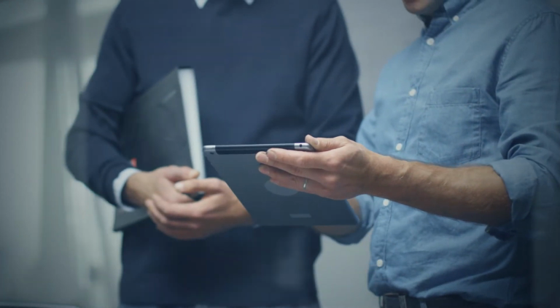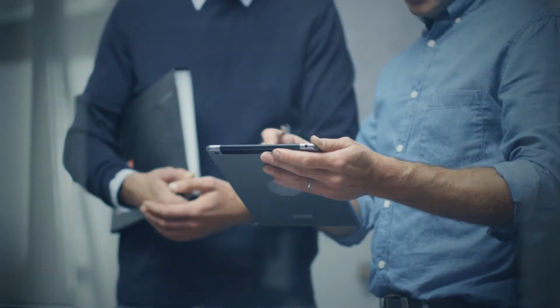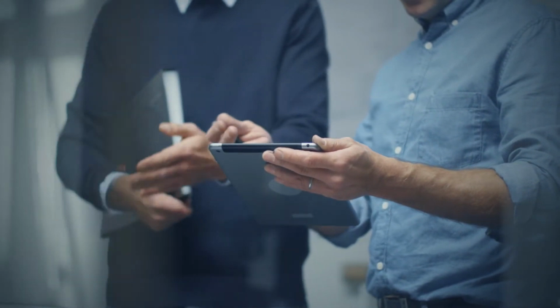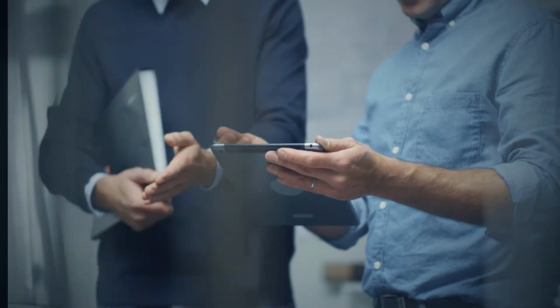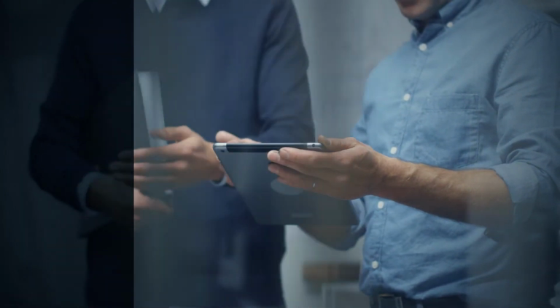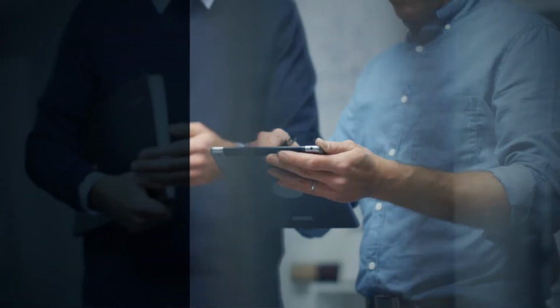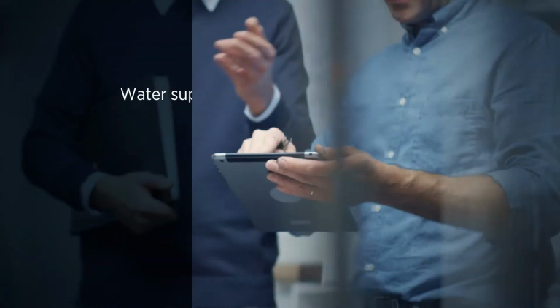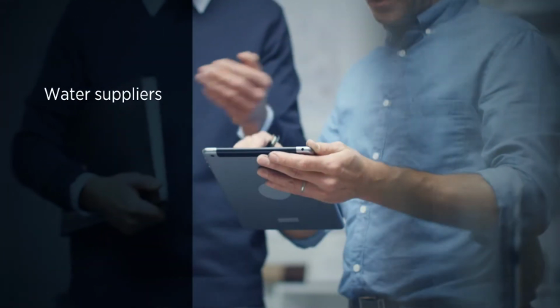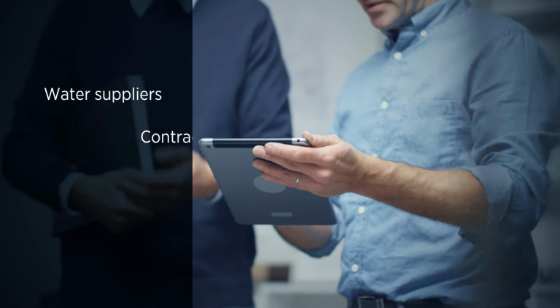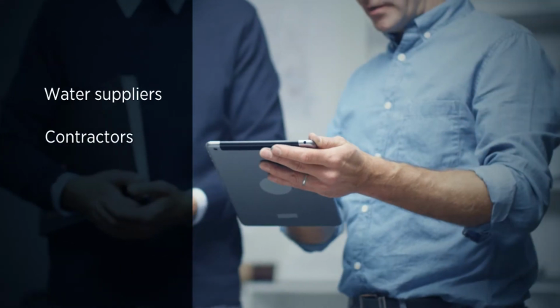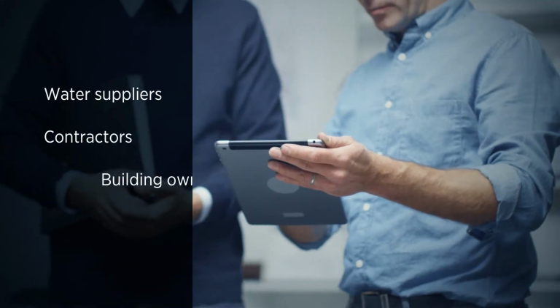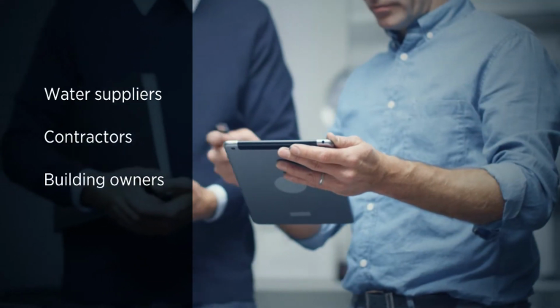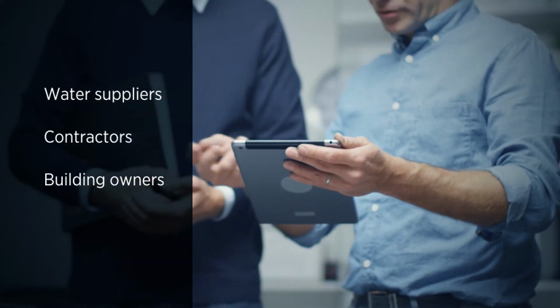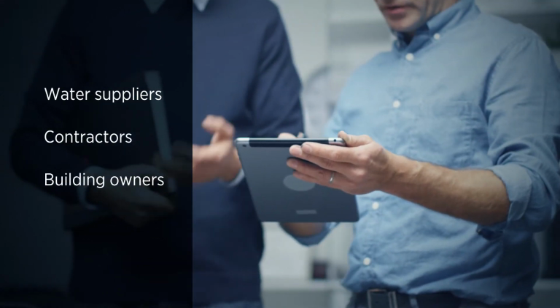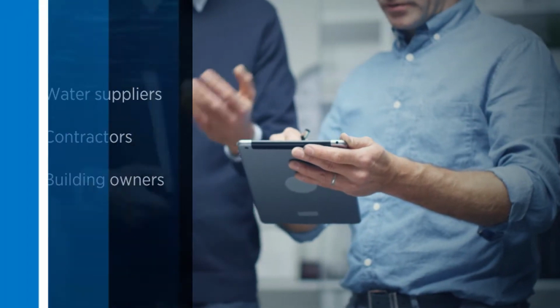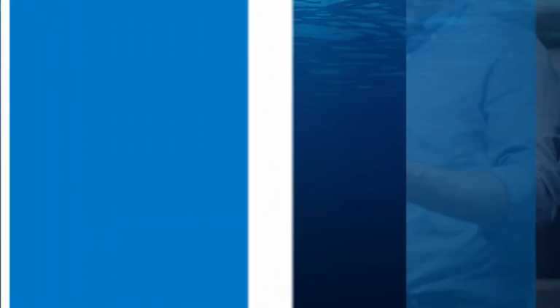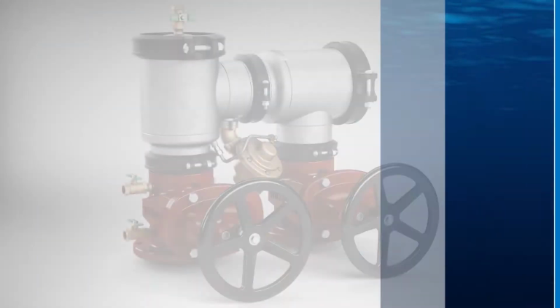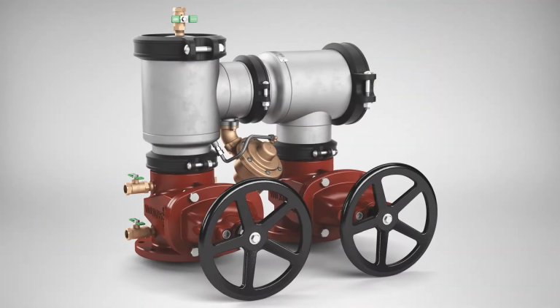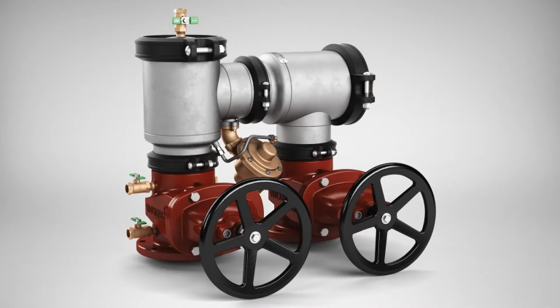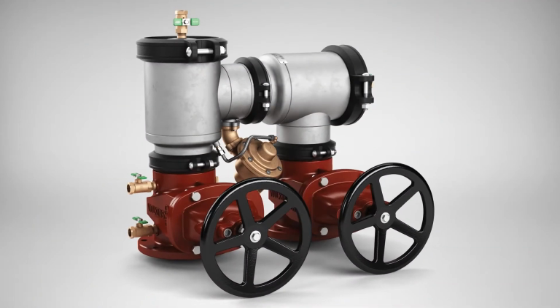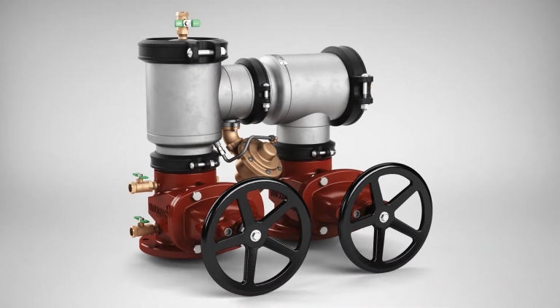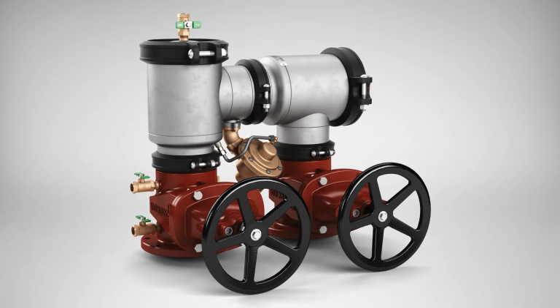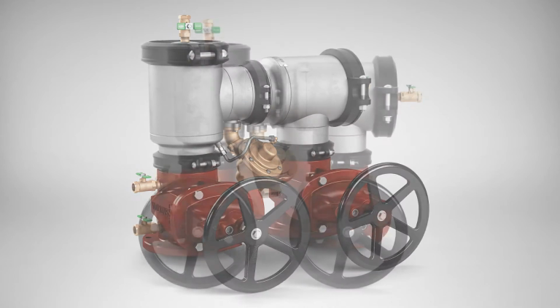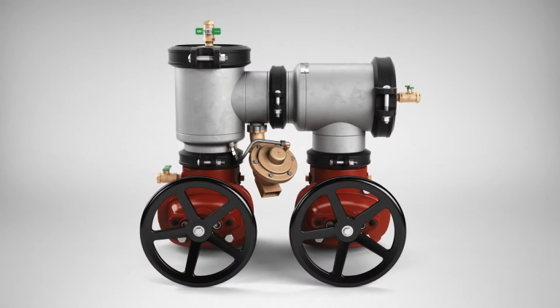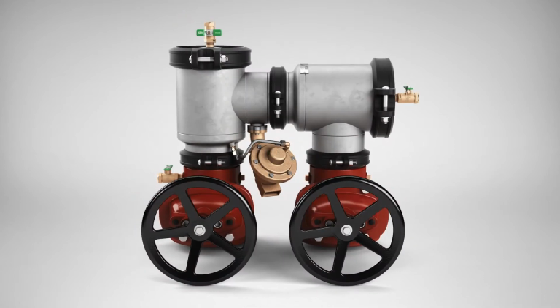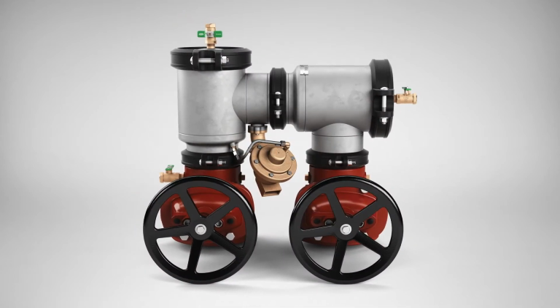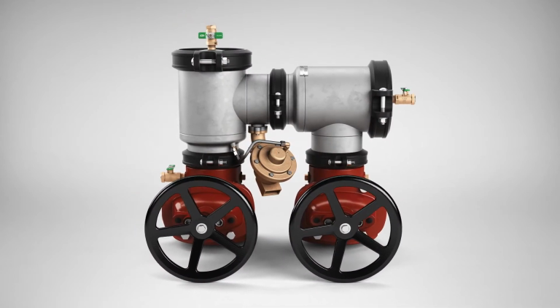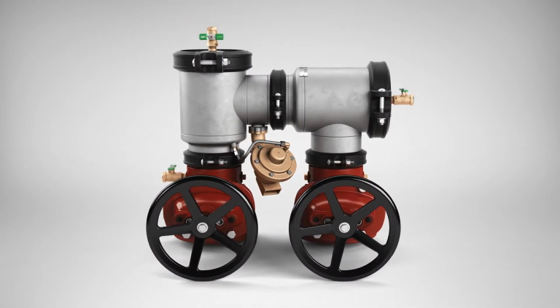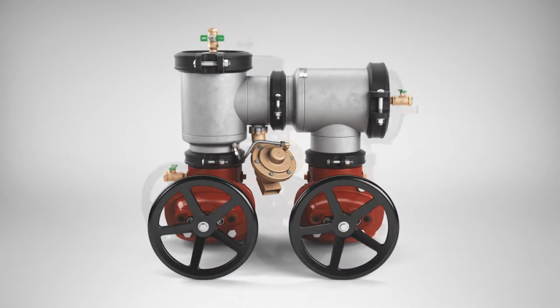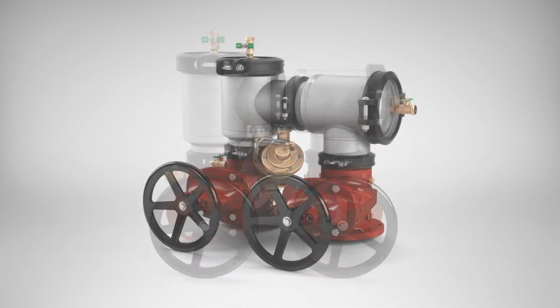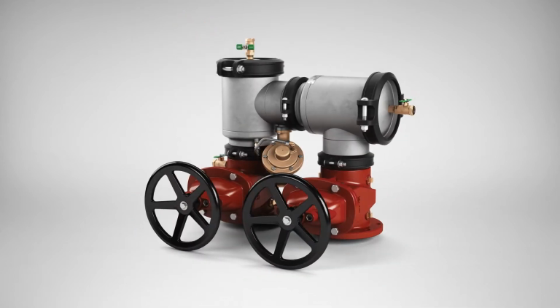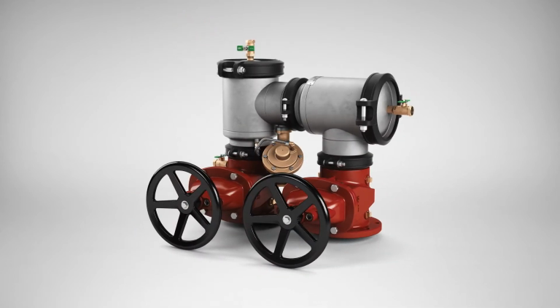We focus on the features that matter most to water suppliers, contractors, and building owners. By doing so, our backflow preventers consistently deliver the lowest lifecycle cost out of any solution on the market.